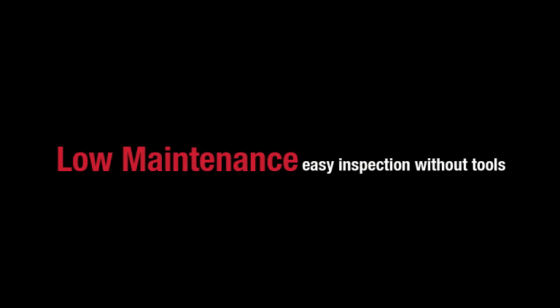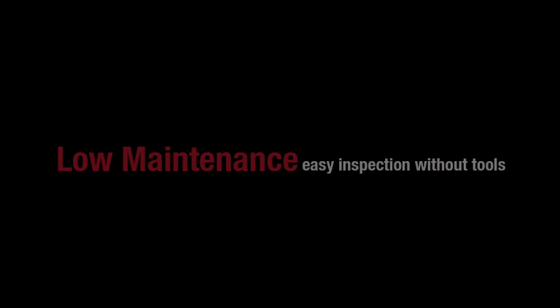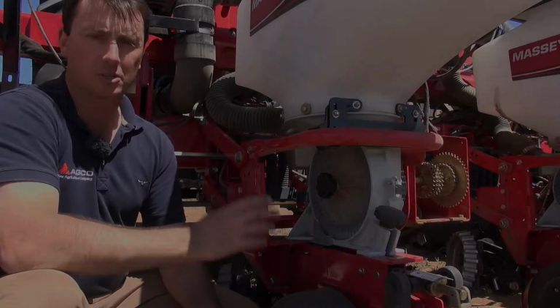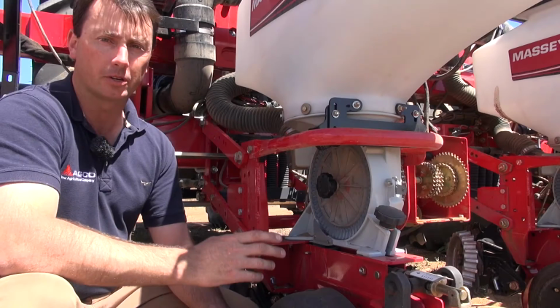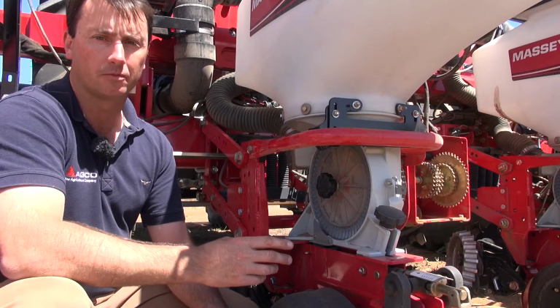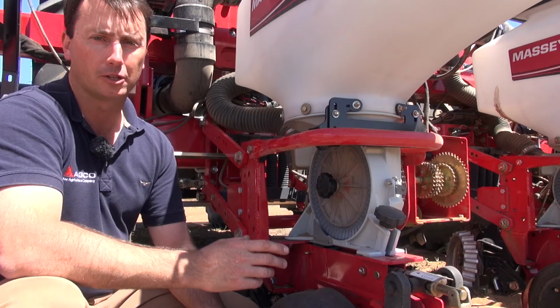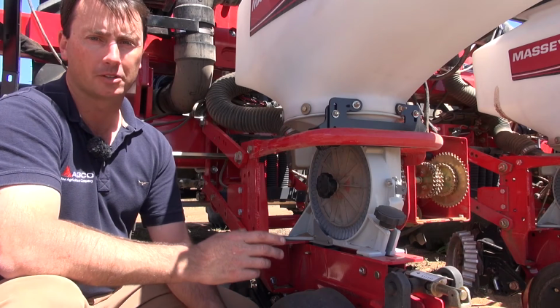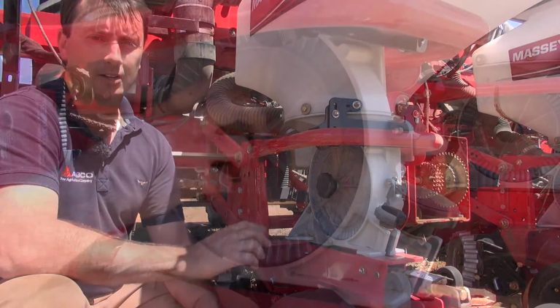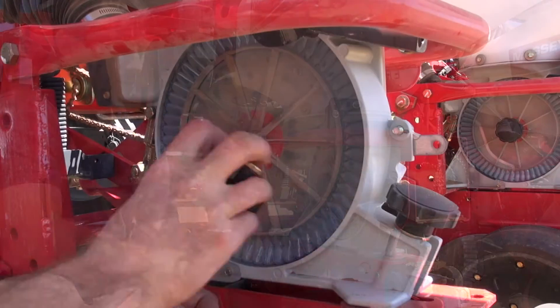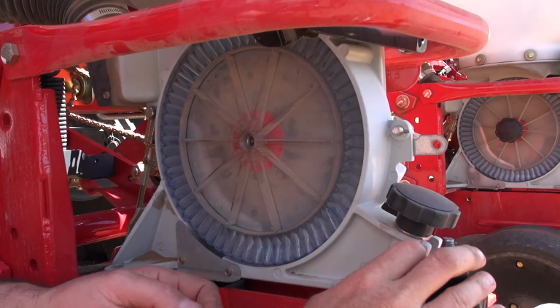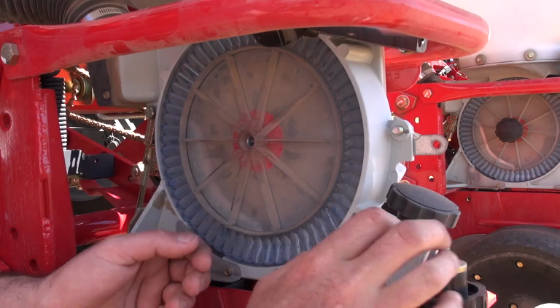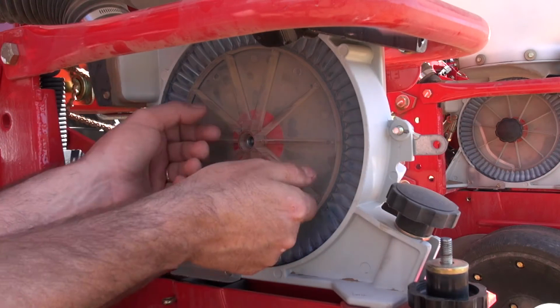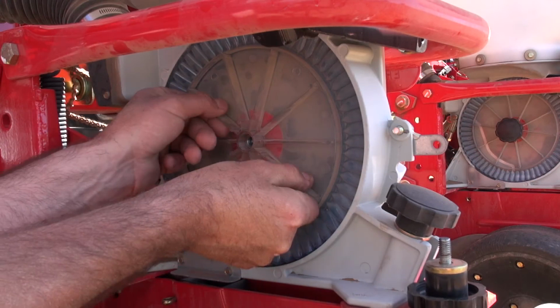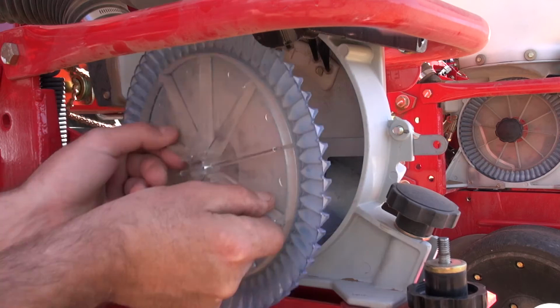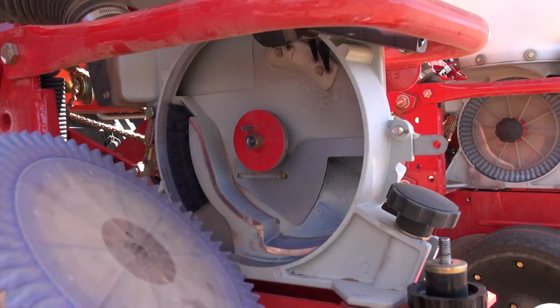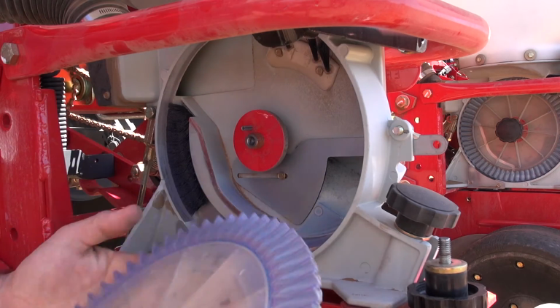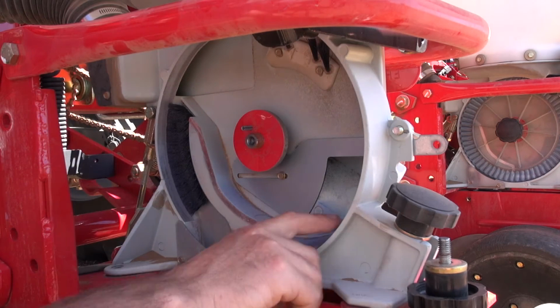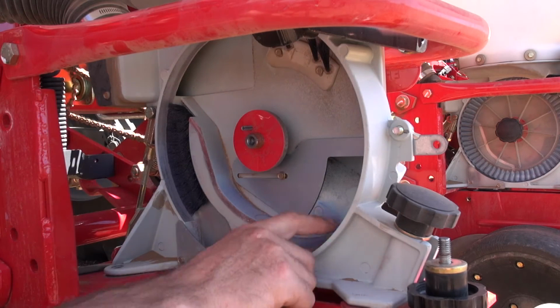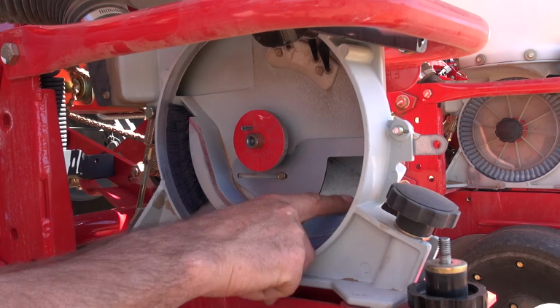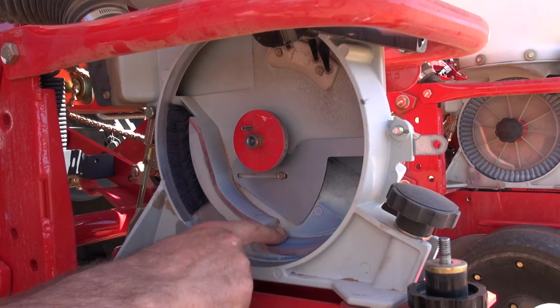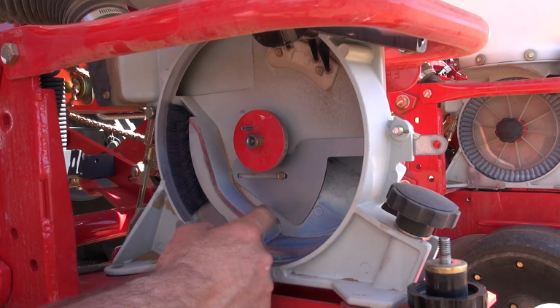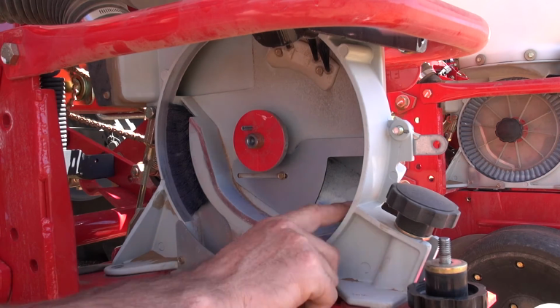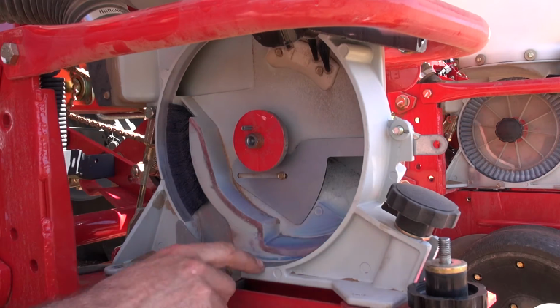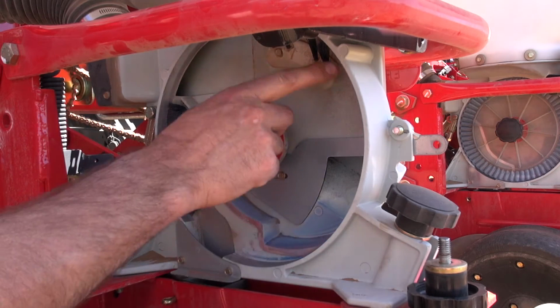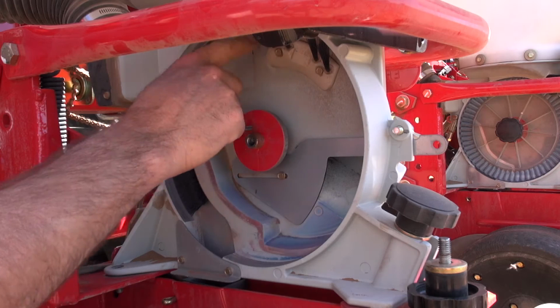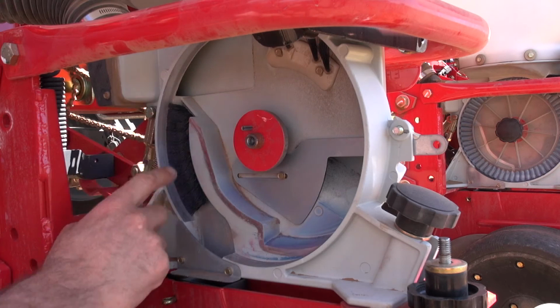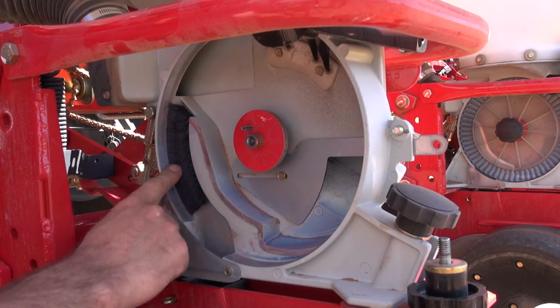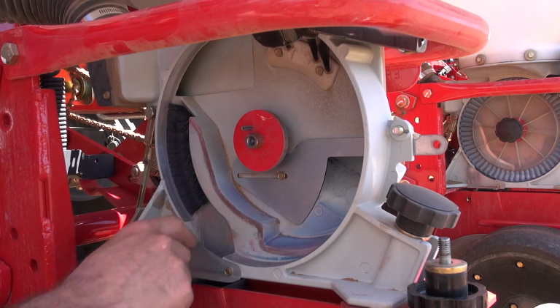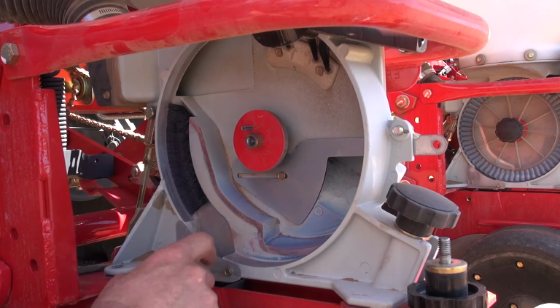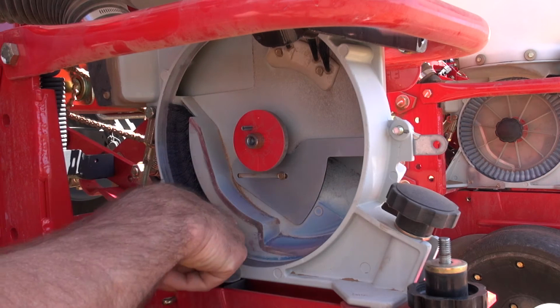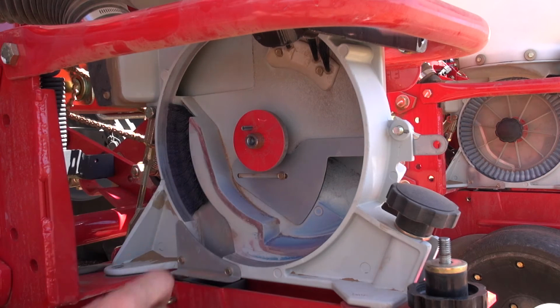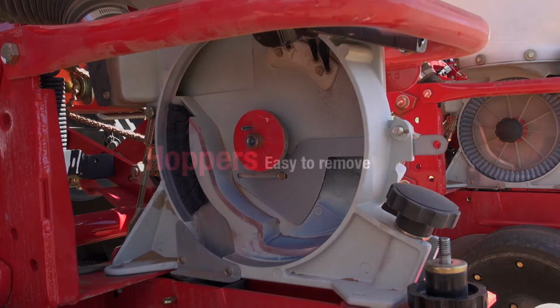Not only is this metering system virtually maintenance free, but it is also easily inspected by the operator while working. The operator can inspect the seed sump, the tickler brushes, the air cutoff brush, and the opening to the seed tube.